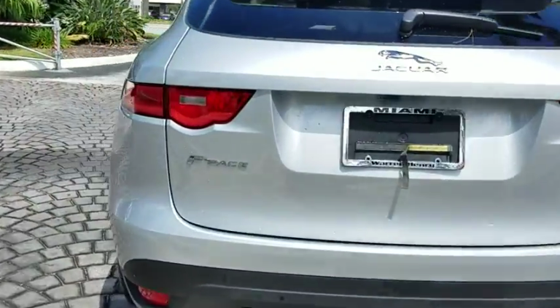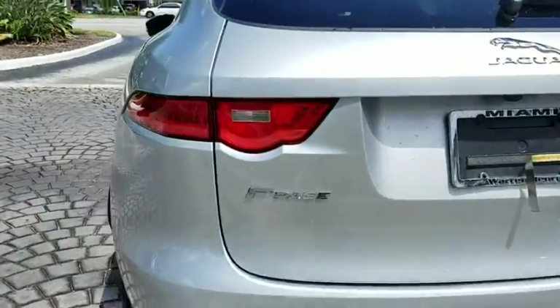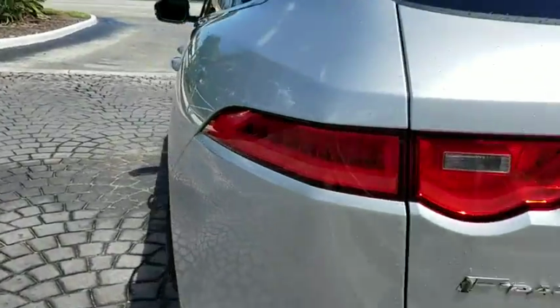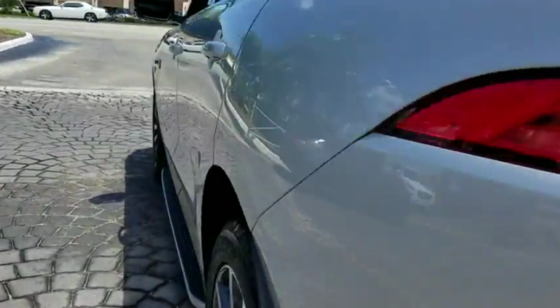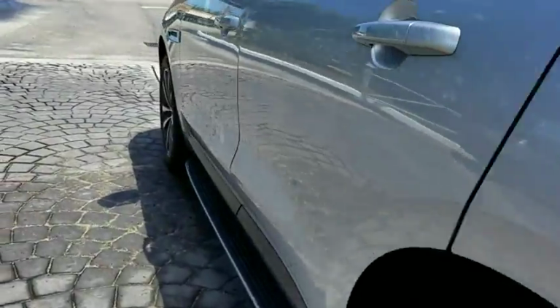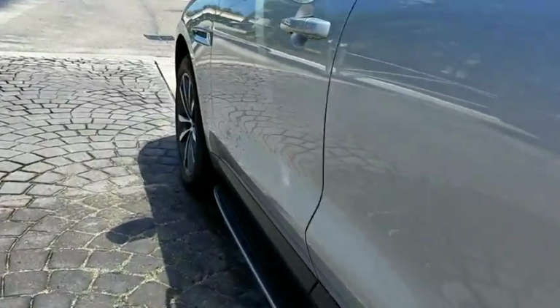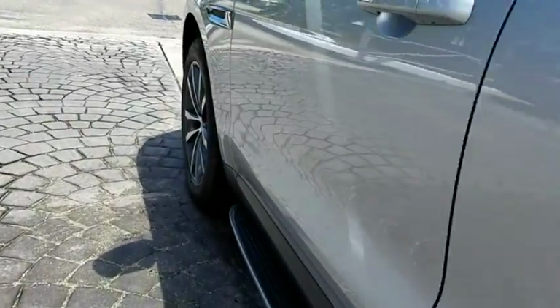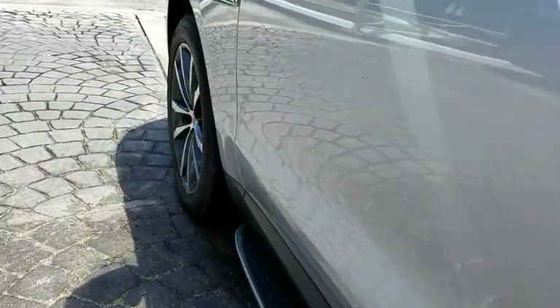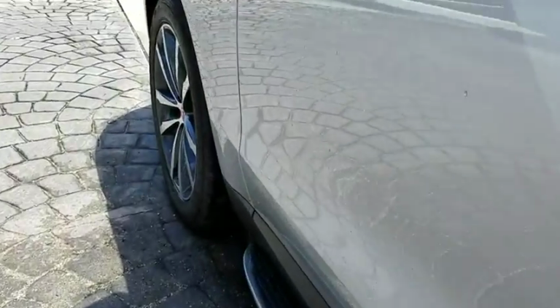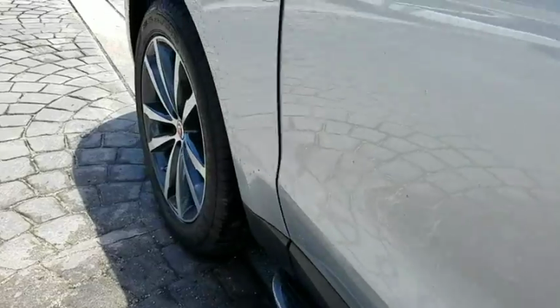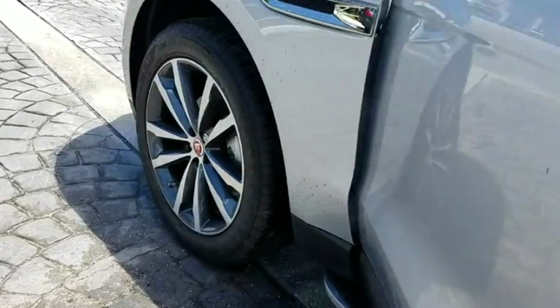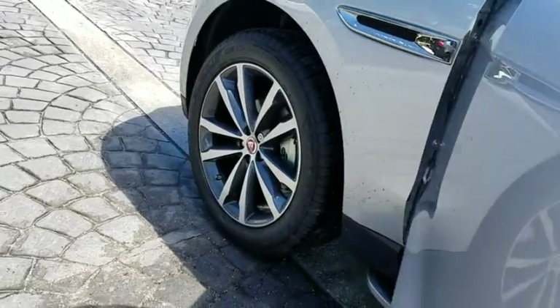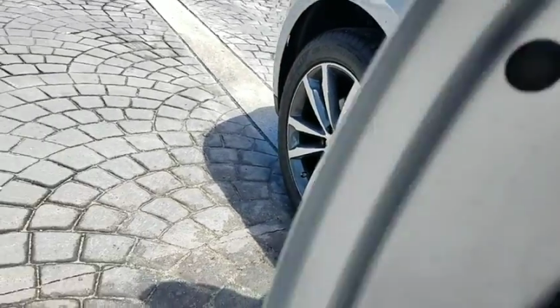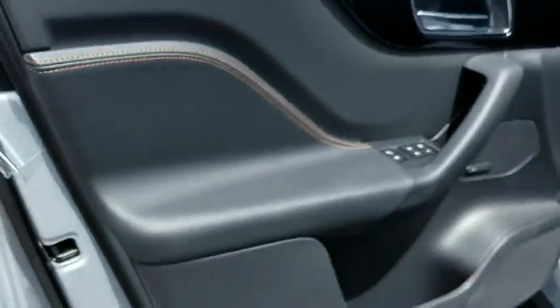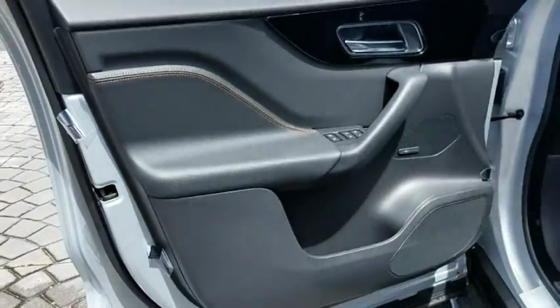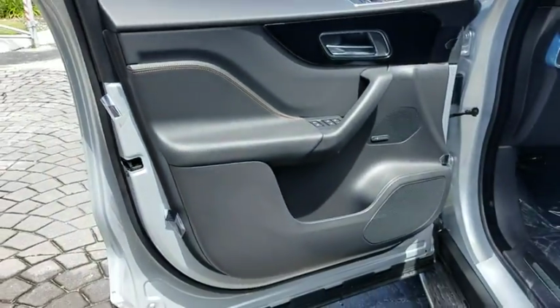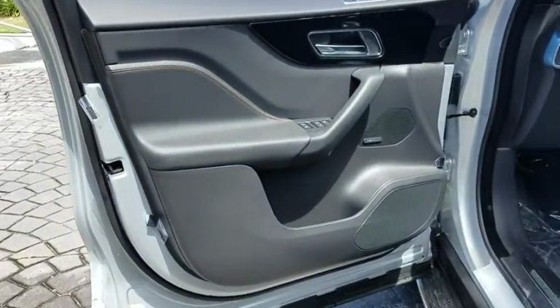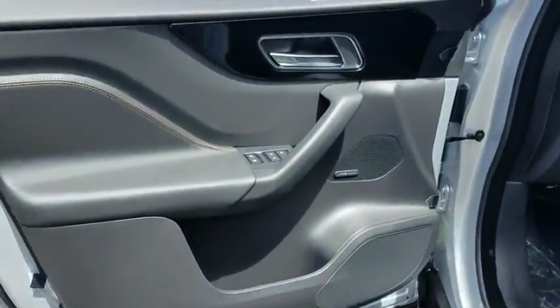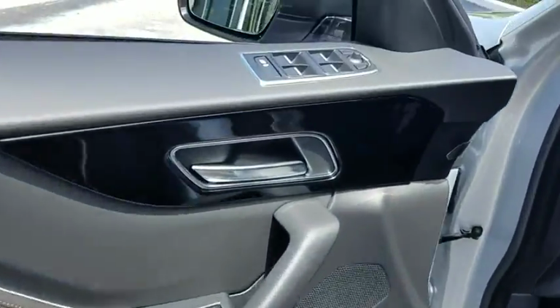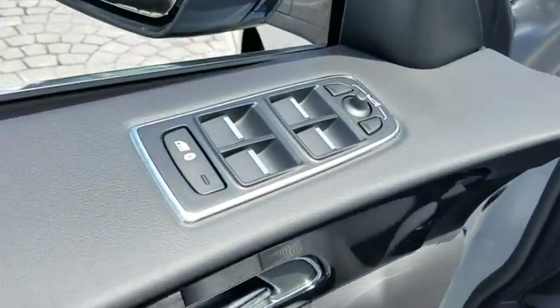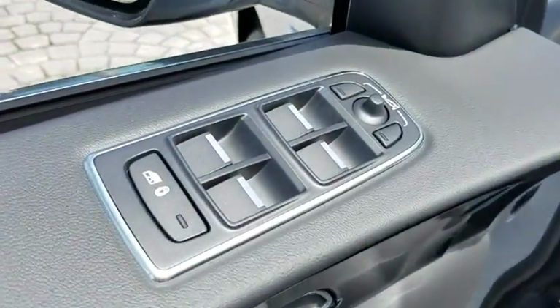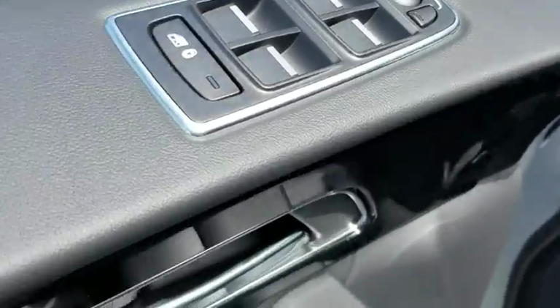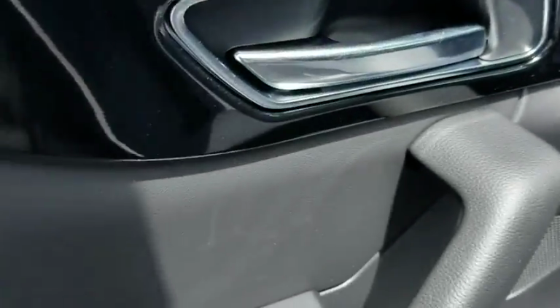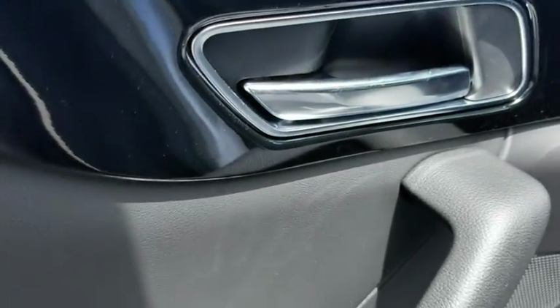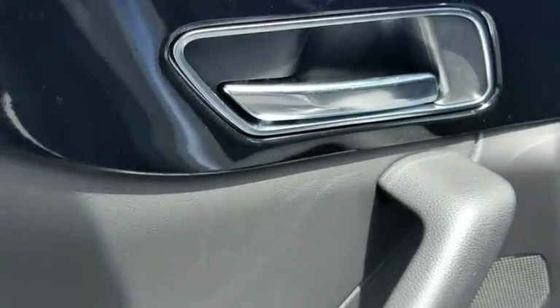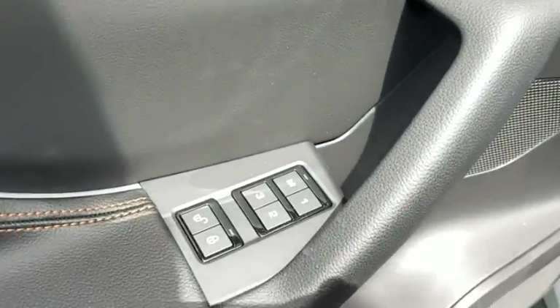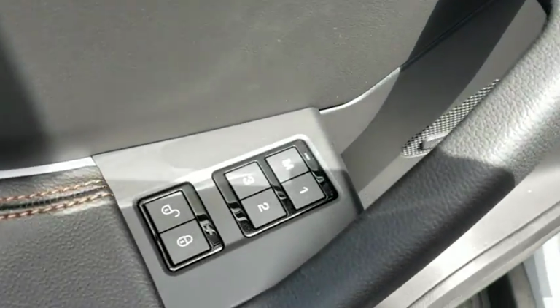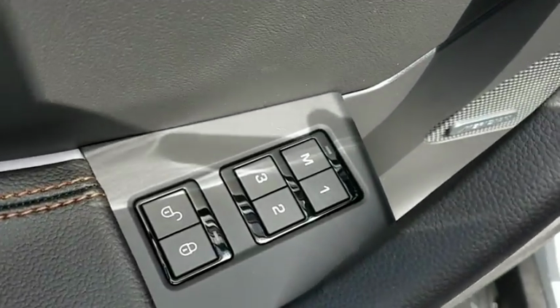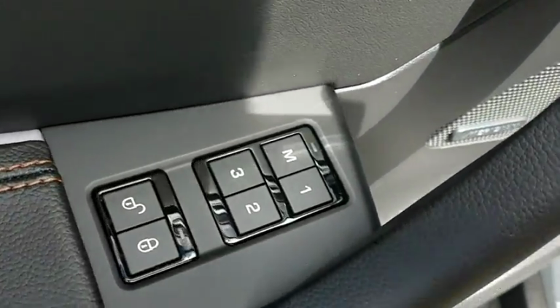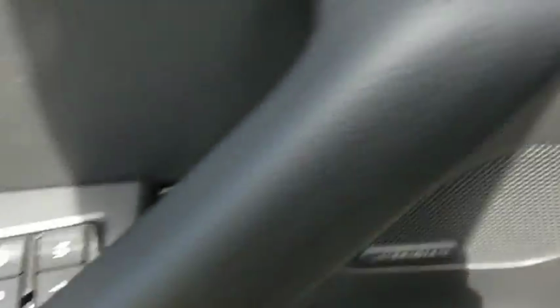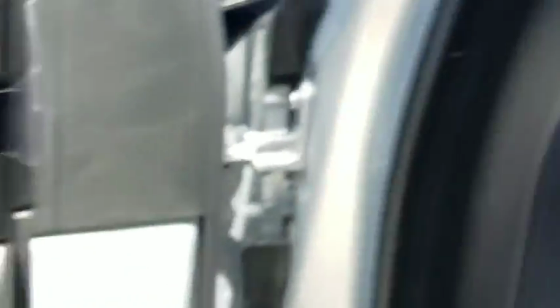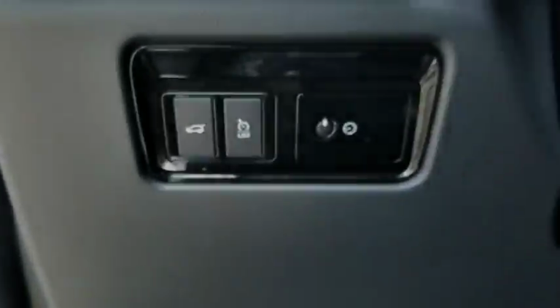Here are some of this vehicle's great options: traction control, power passenger seat, power liftgate, dual airbags, alloy wheels, power steering, four-wheel disc brakes, heated steering wheel, CD player, heated front seats.